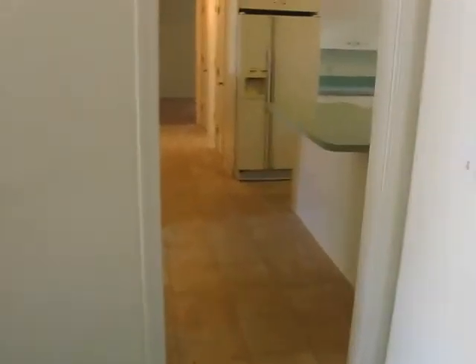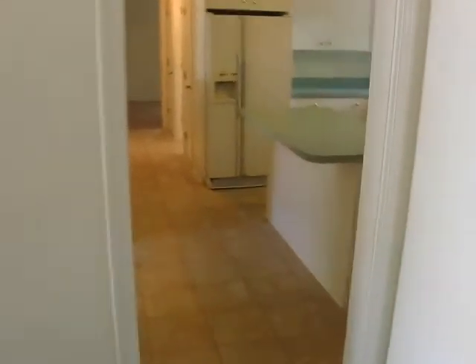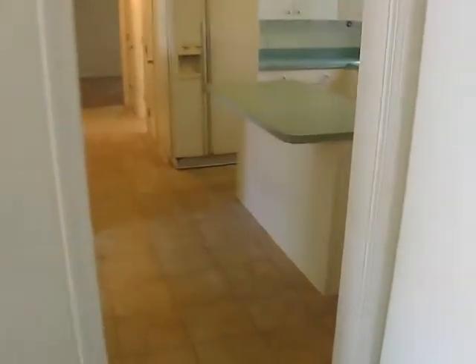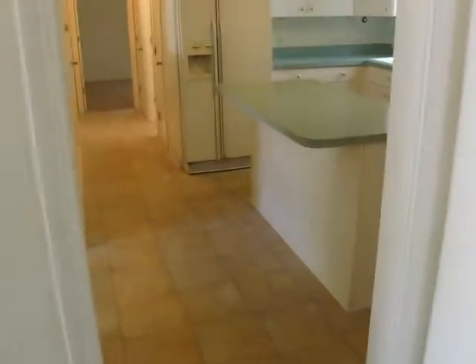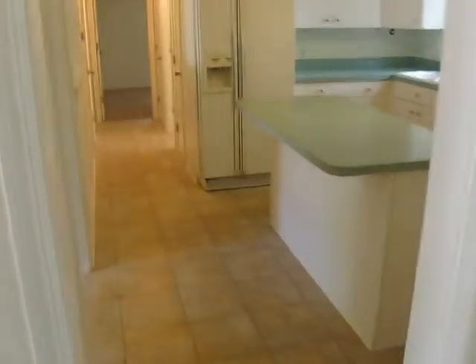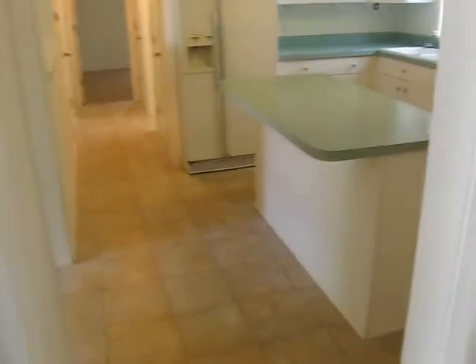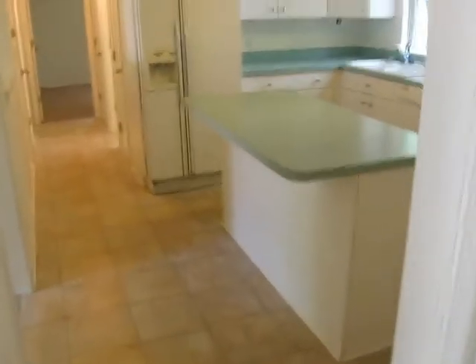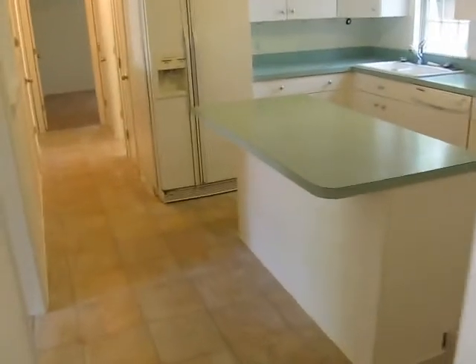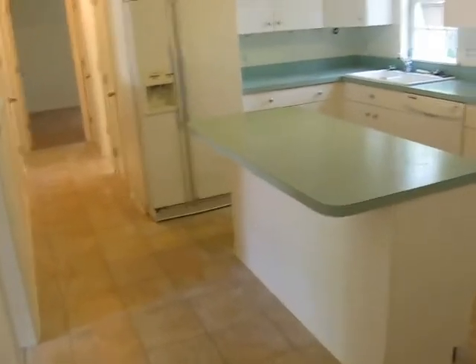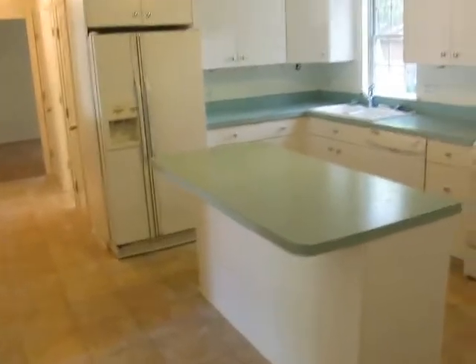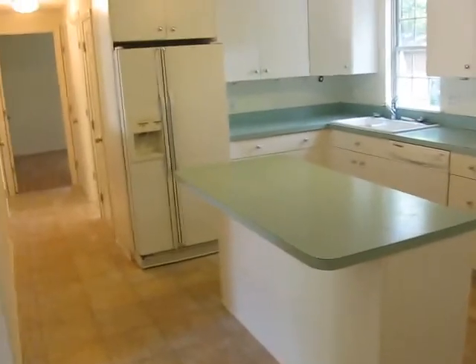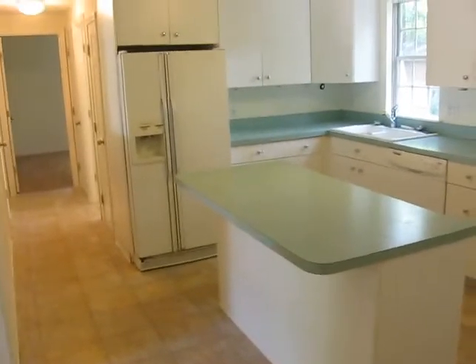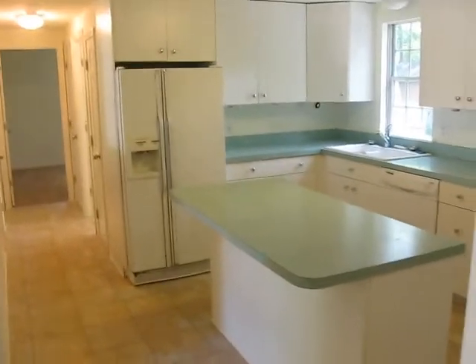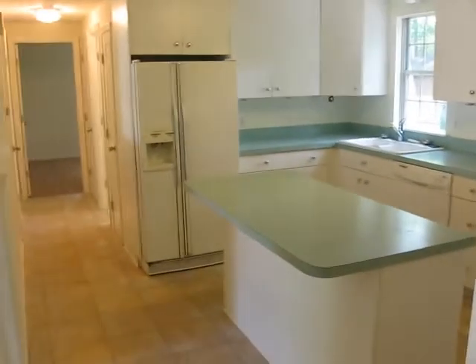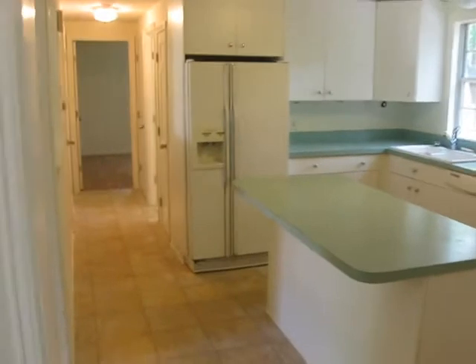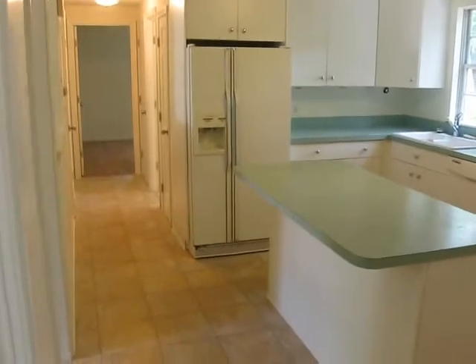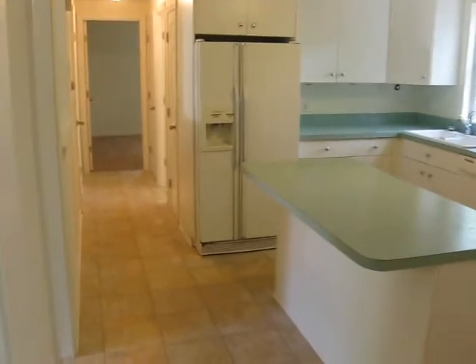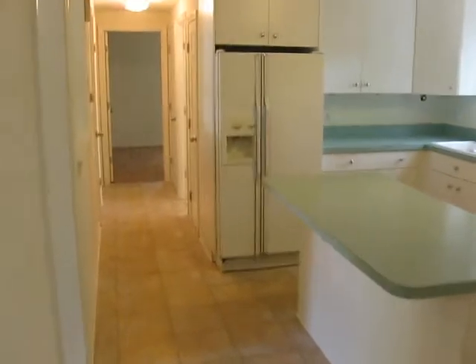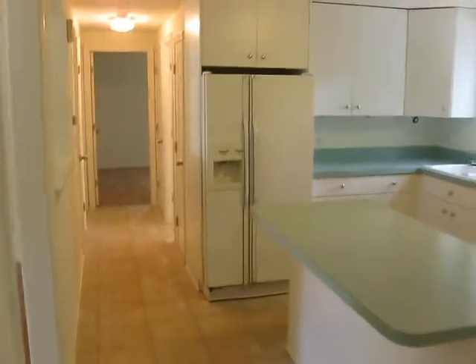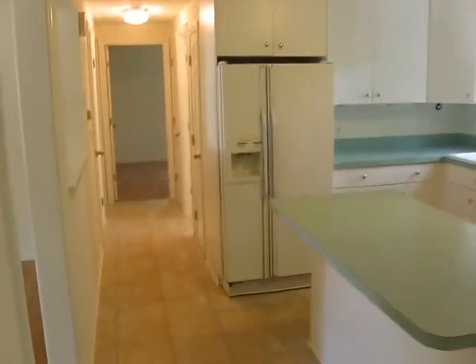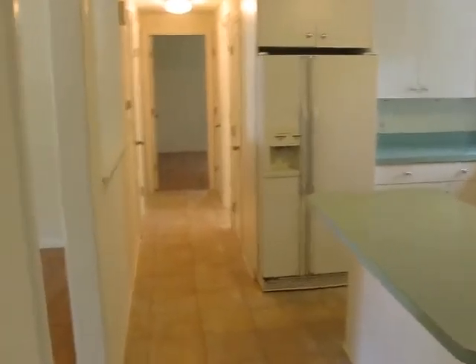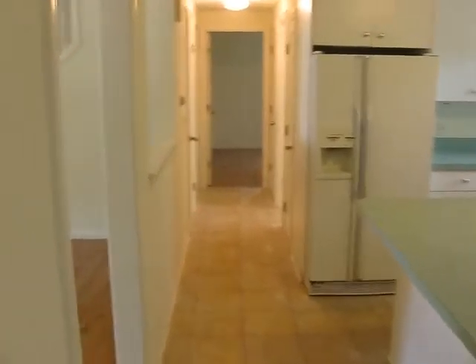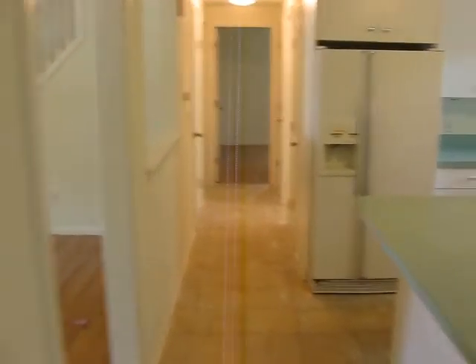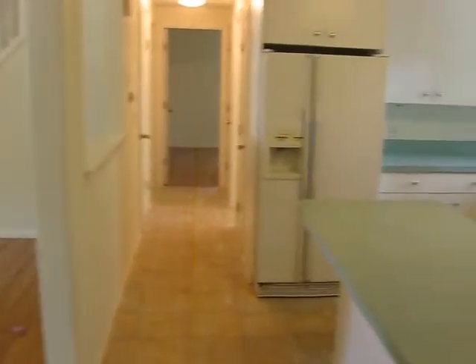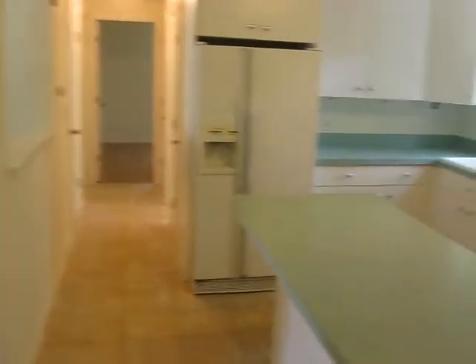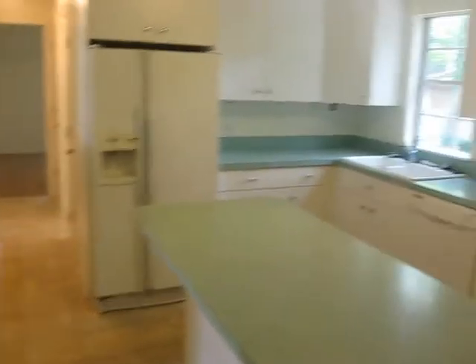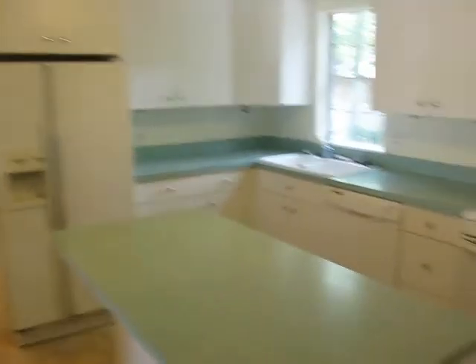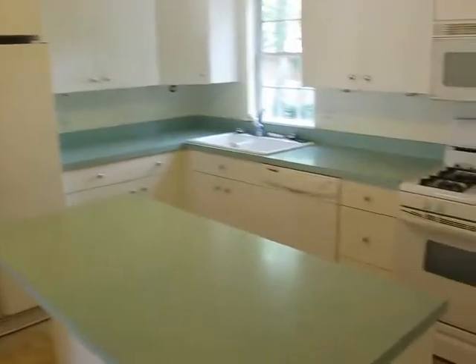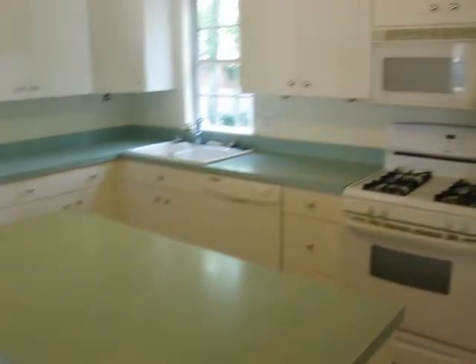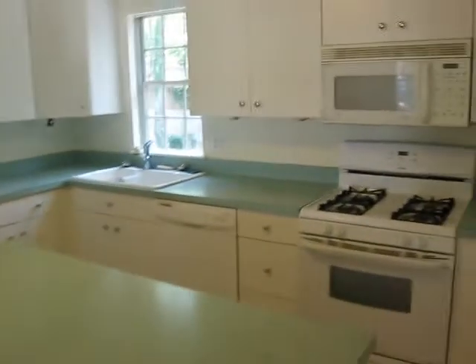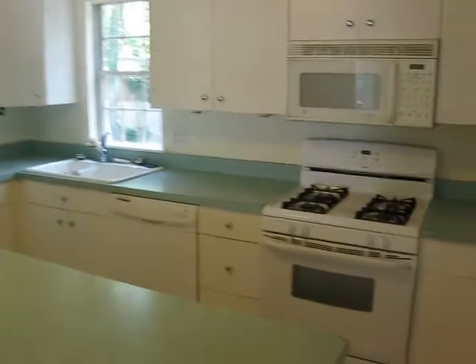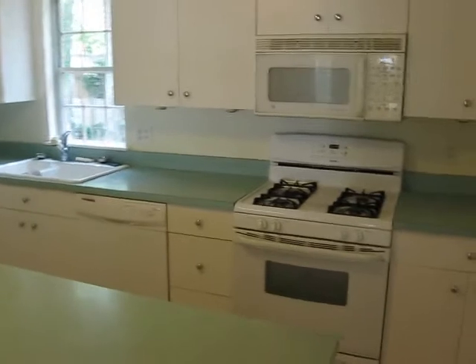We're stepping in from the family room and back entry into the kitchen, which is a nice spacious kitchen with a center island, tile floors, and a gas range.